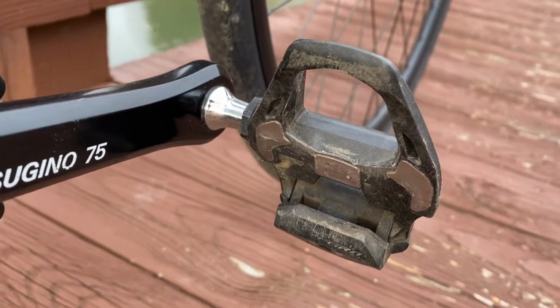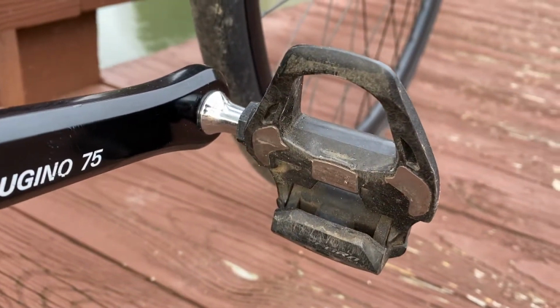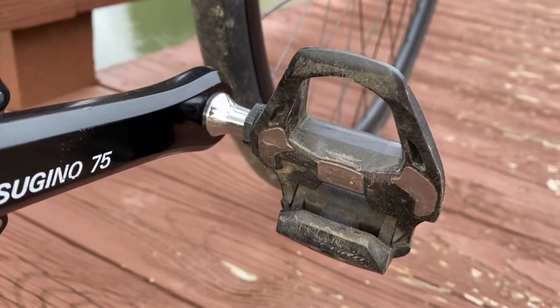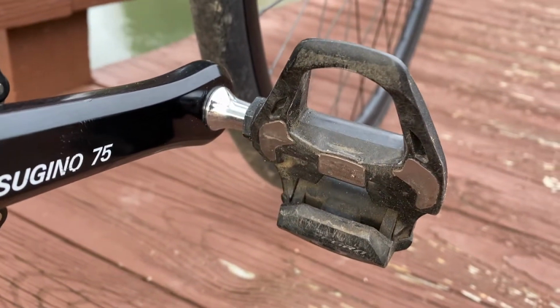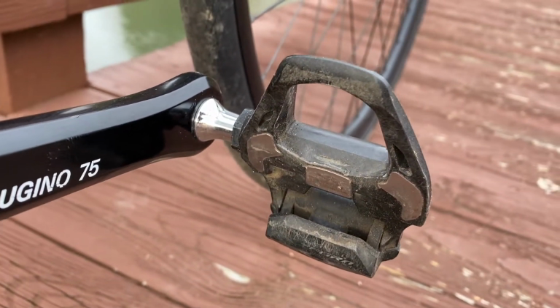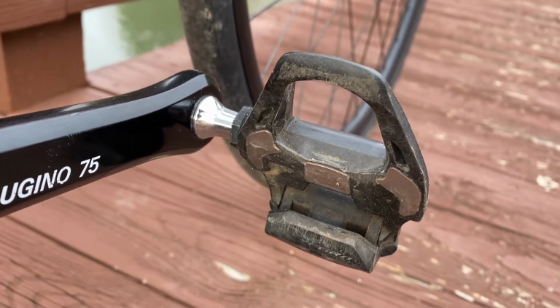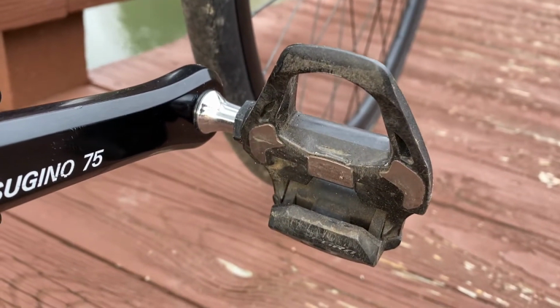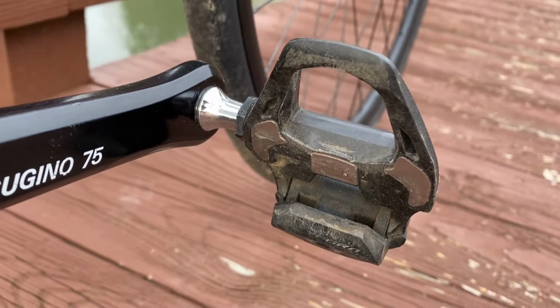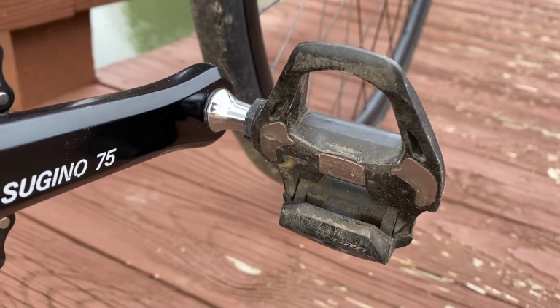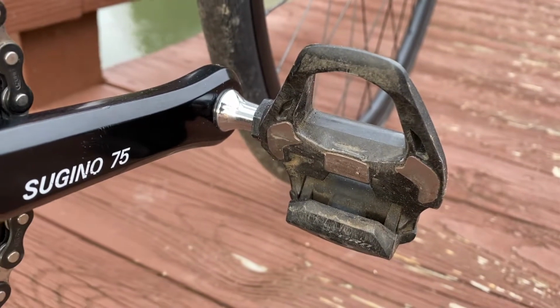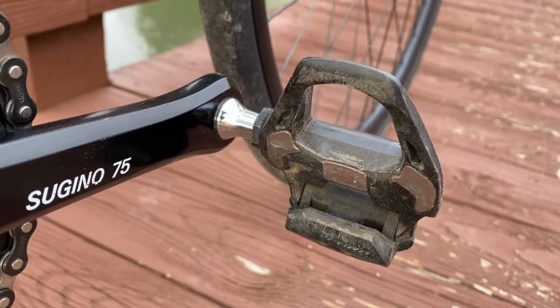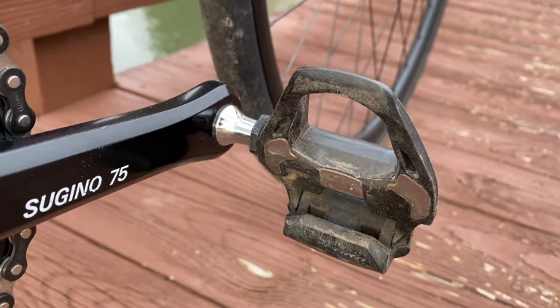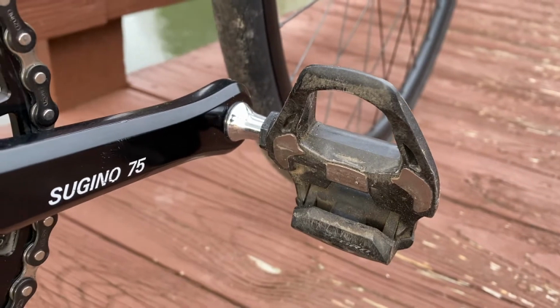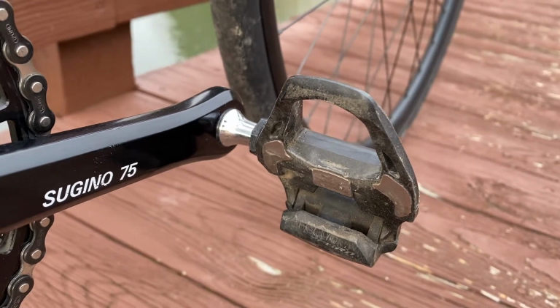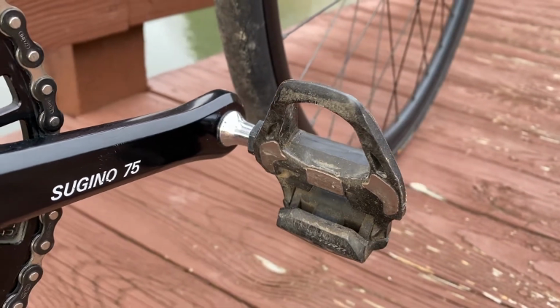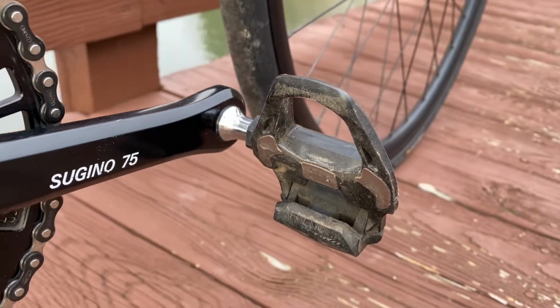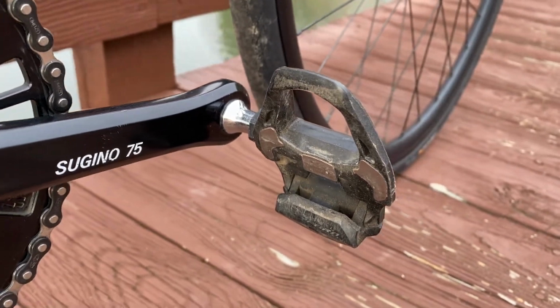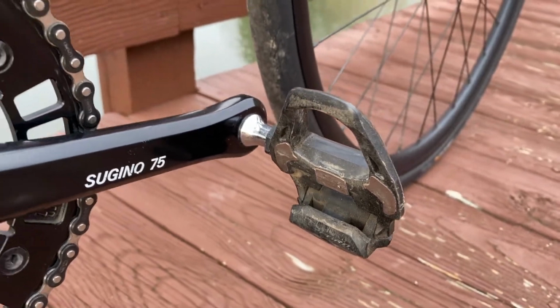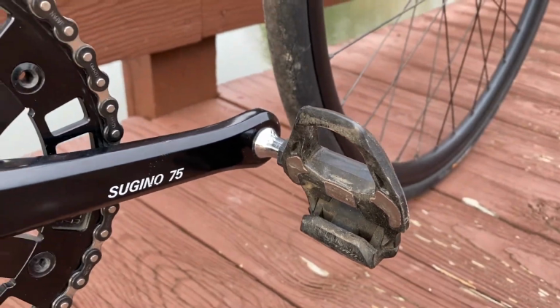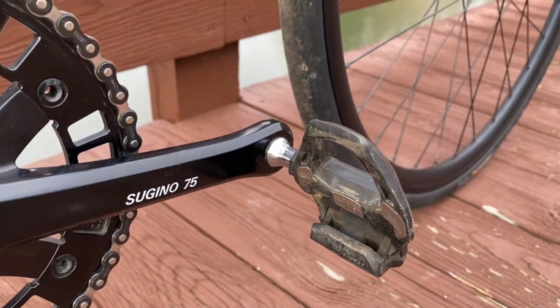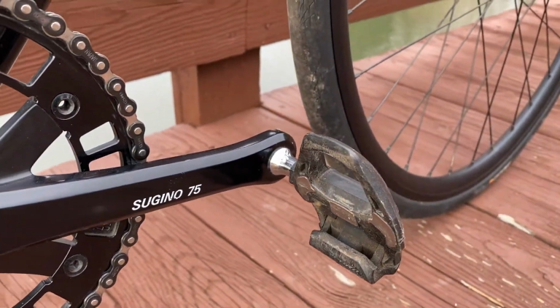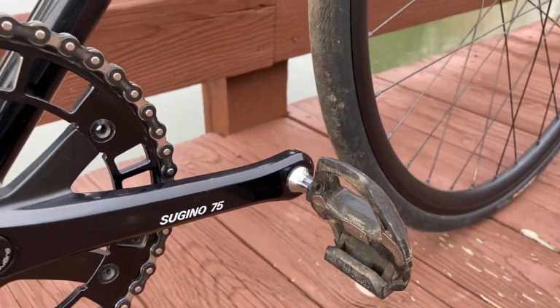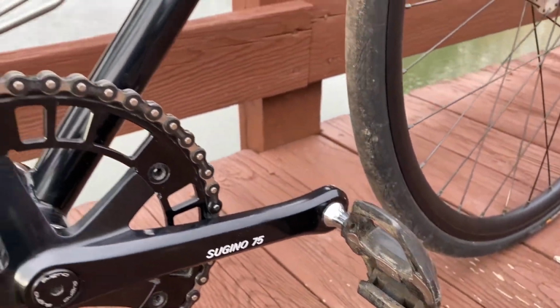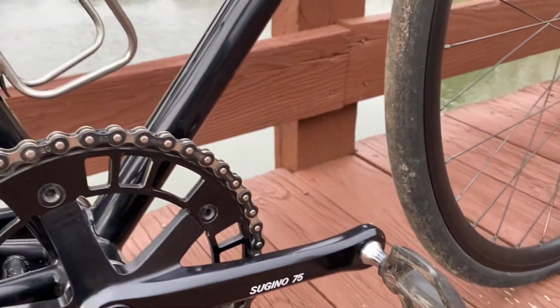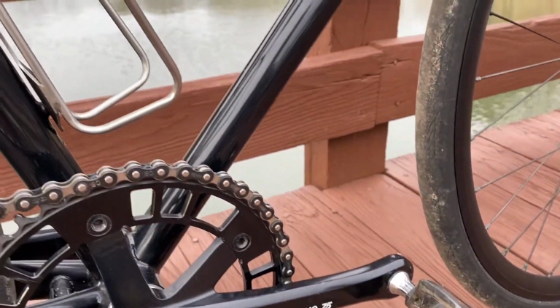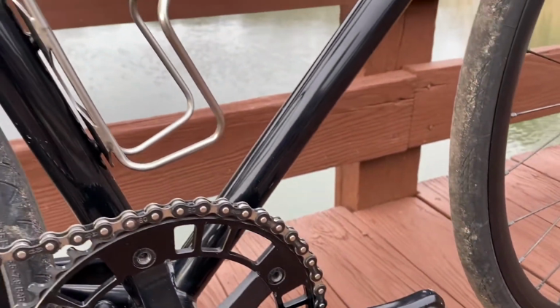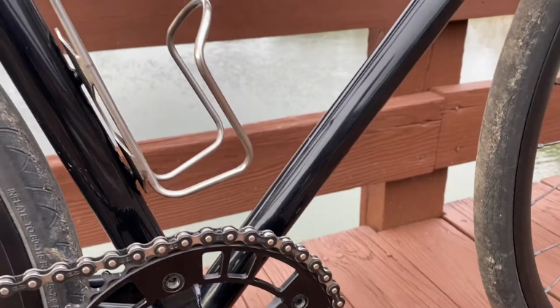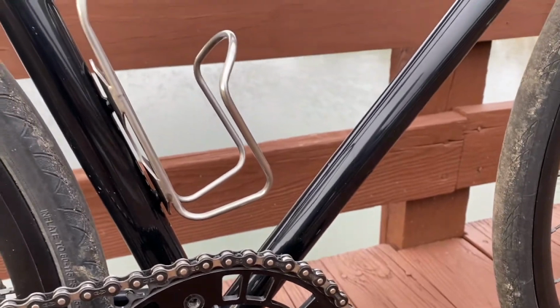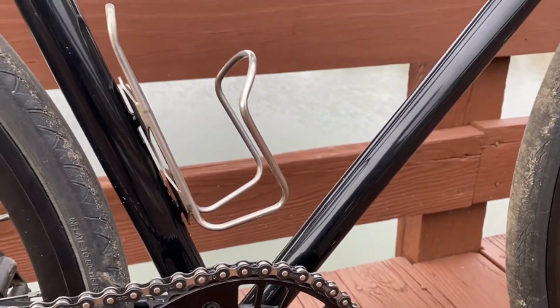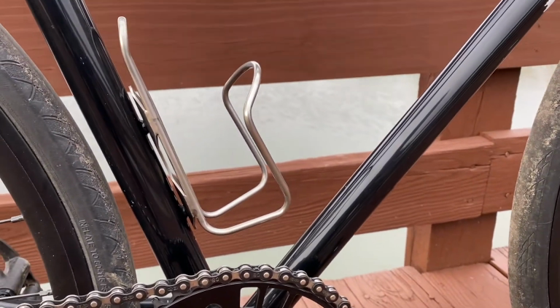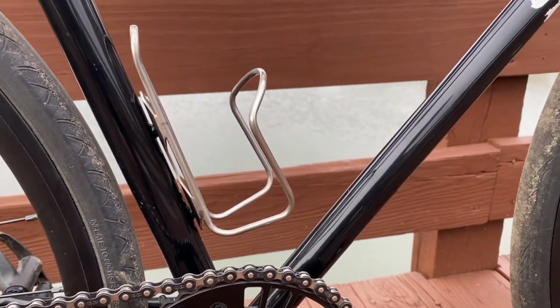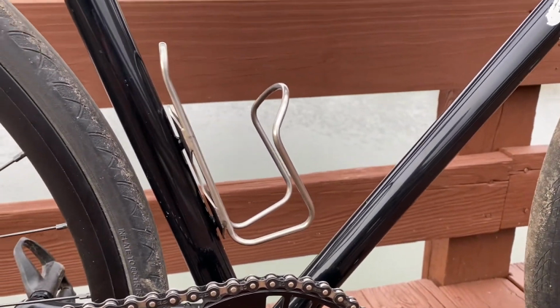Everything spins on the Ceguino 75 sealed bottom bracket. Threaded into those are some Ultegra plus-four pedals — been rocking these pedals for a few years now and they are lasting fantastic.